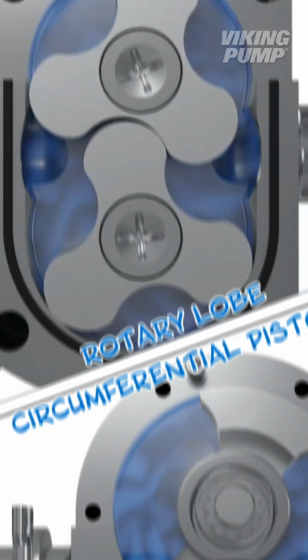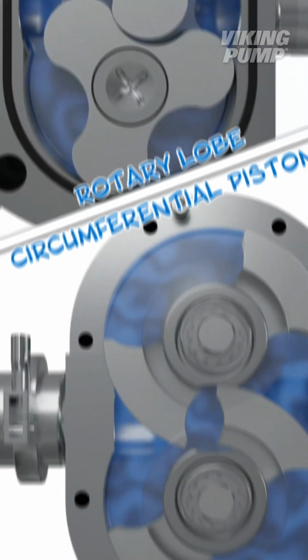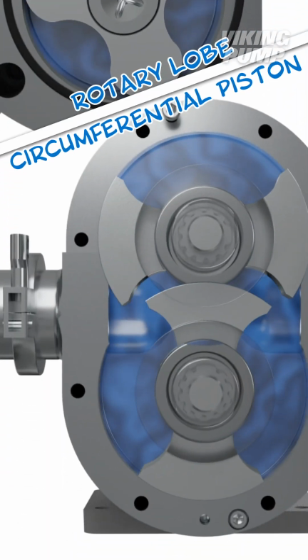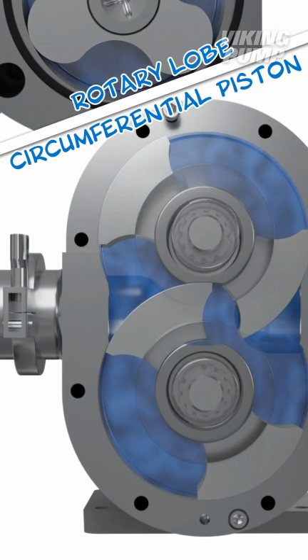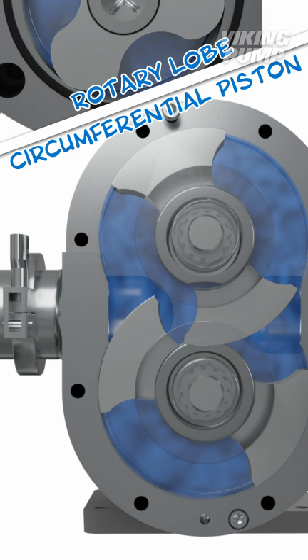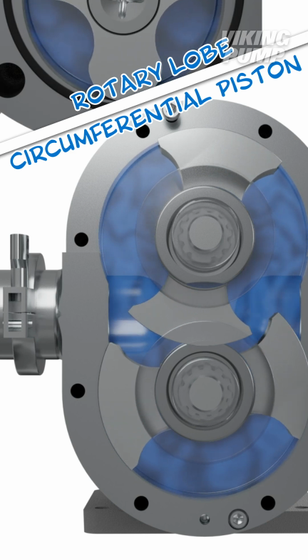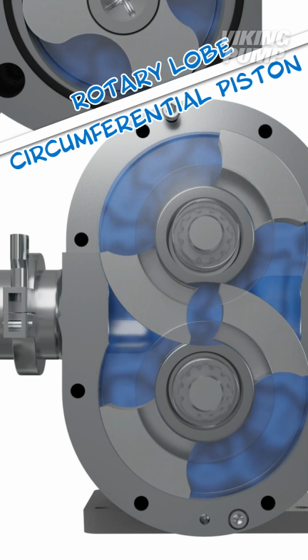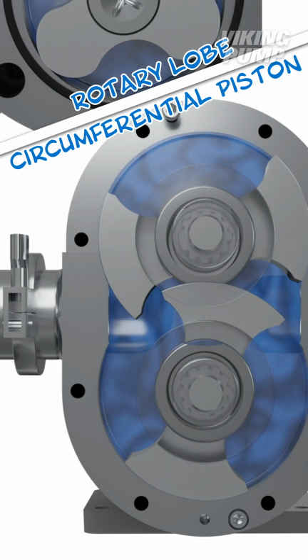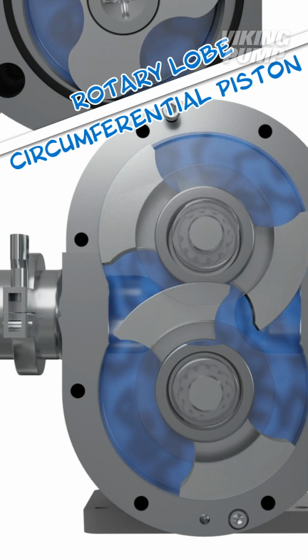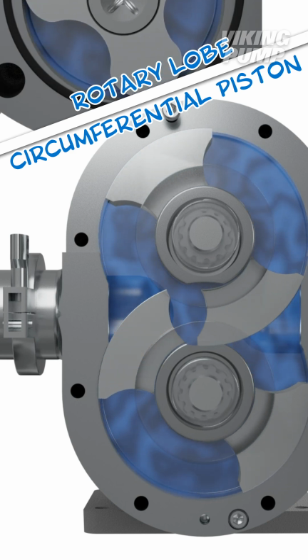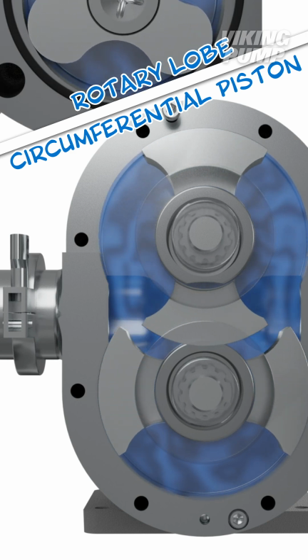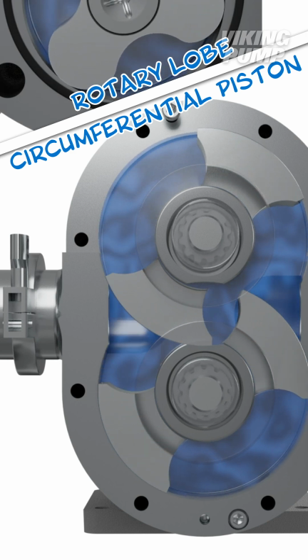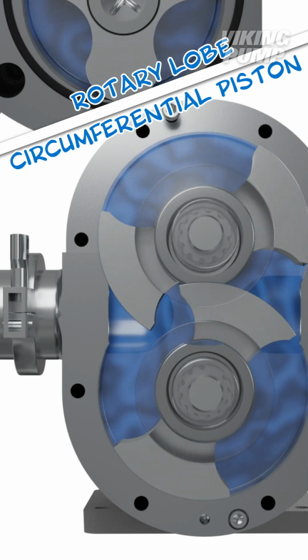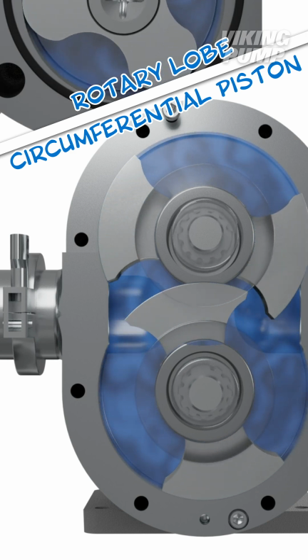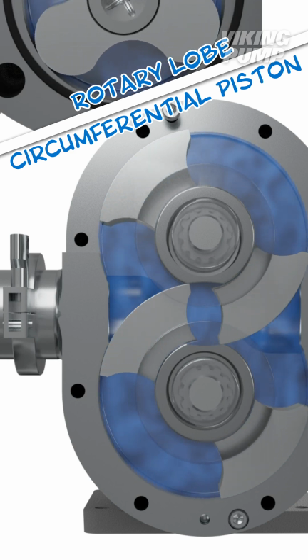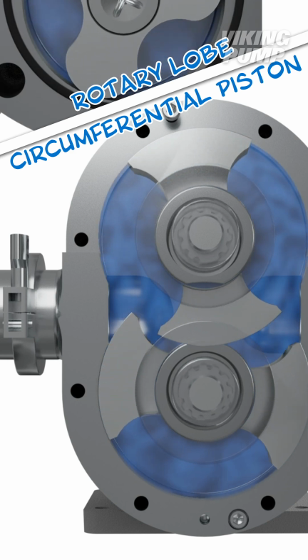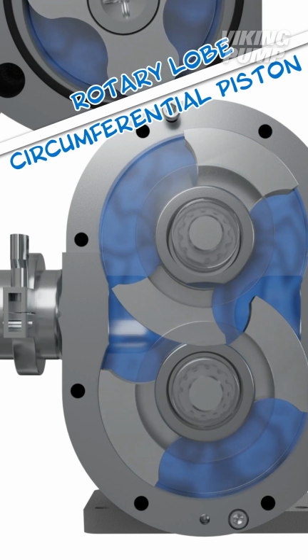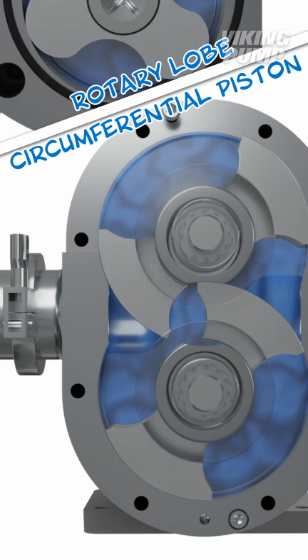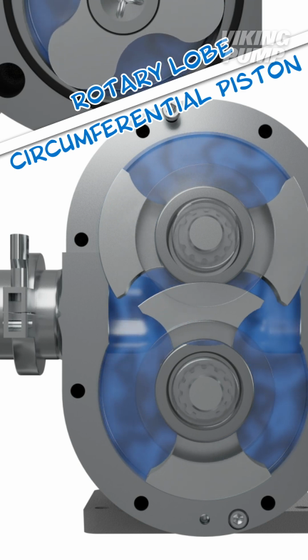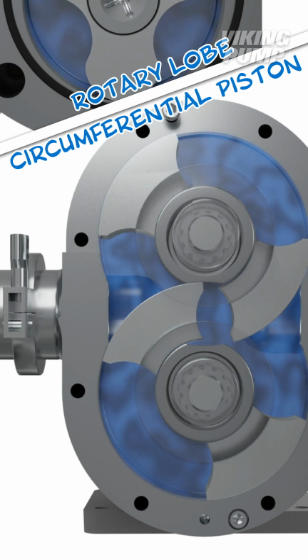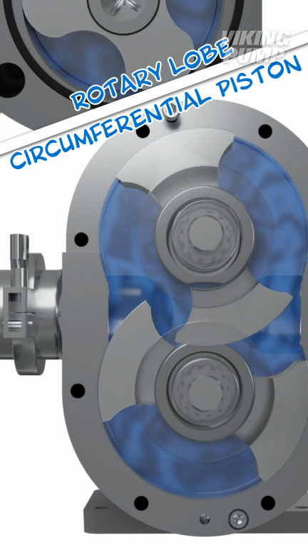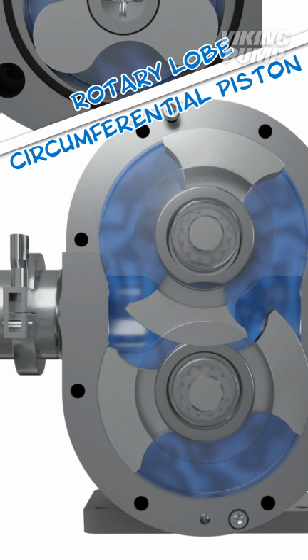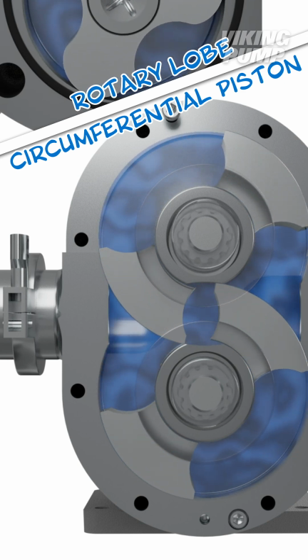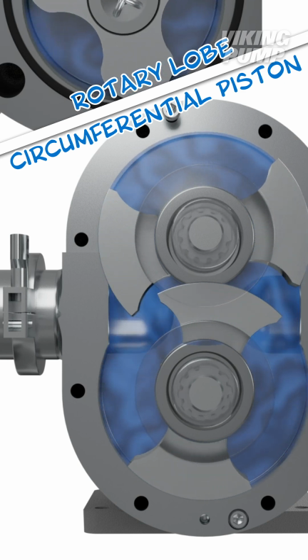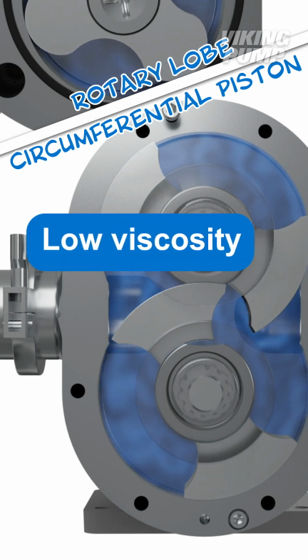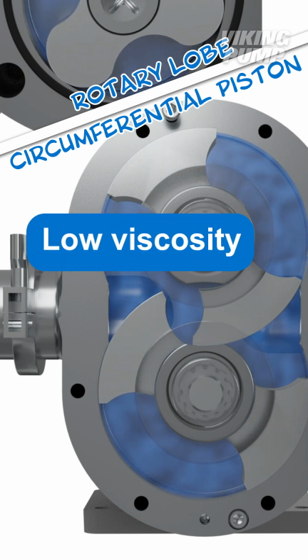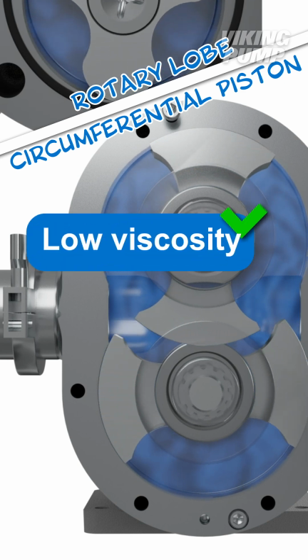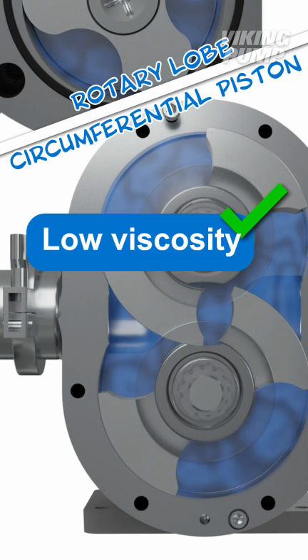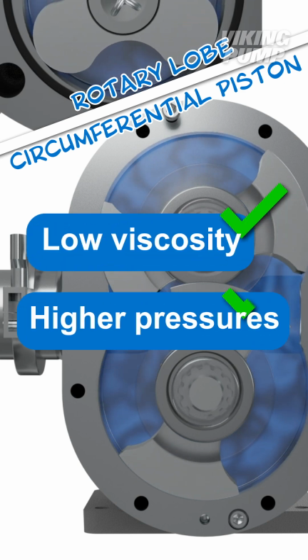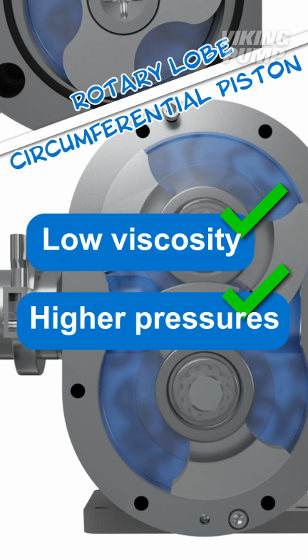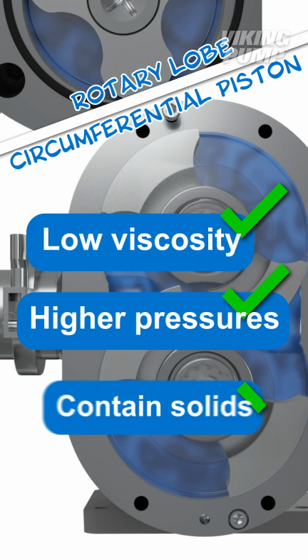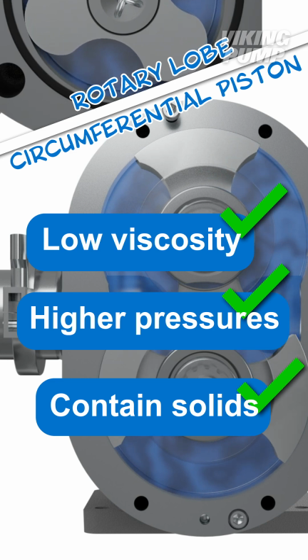Circumferential piston pump rotors feature long, curved wings that run near the casing wall. This design, combined with their non-galling stainless steel construction, makes these pumps ideal for applications that are low viscosity, higher pressure, or contain solids.